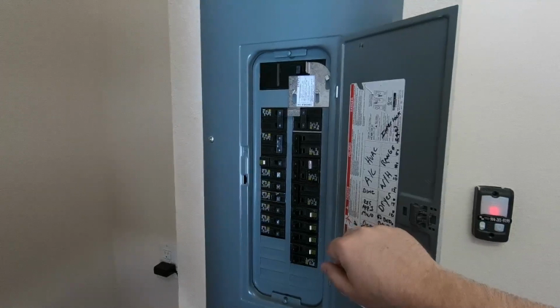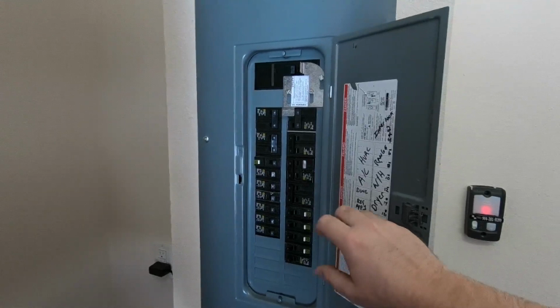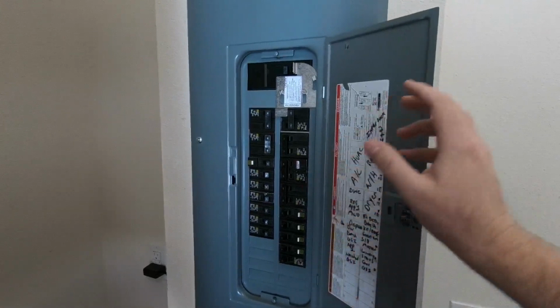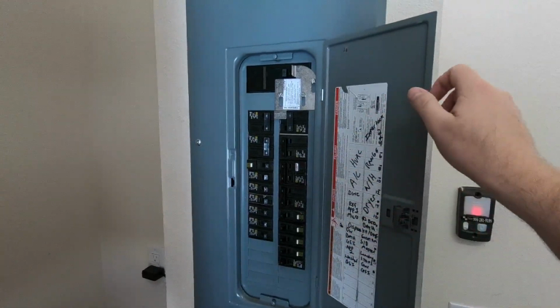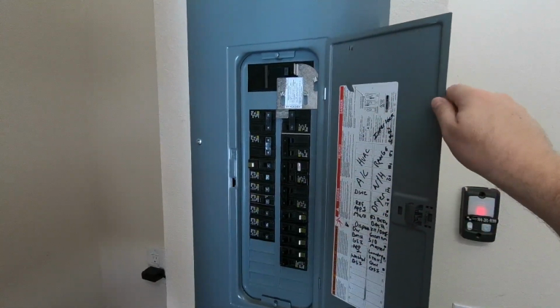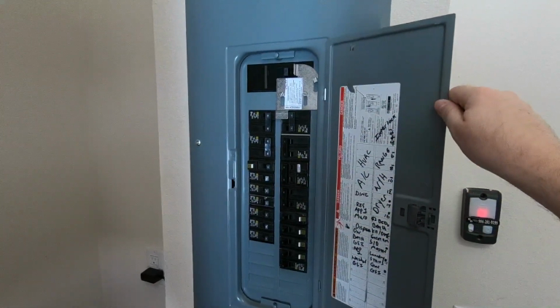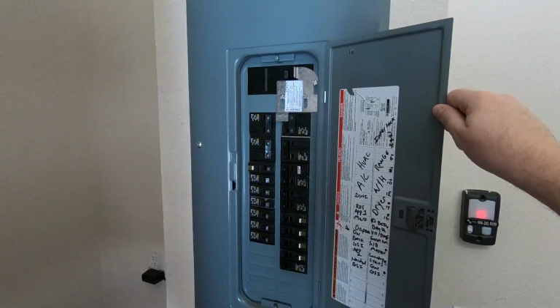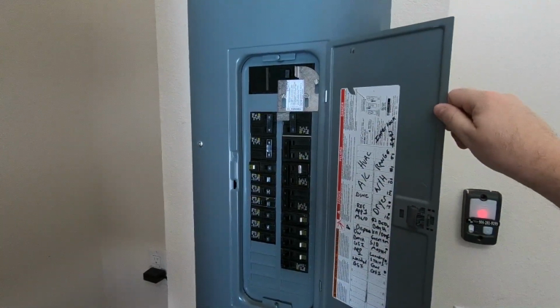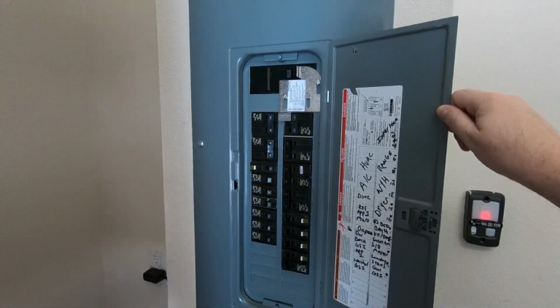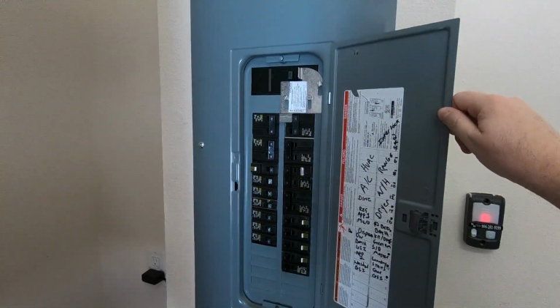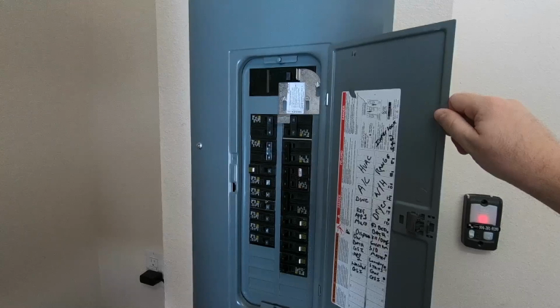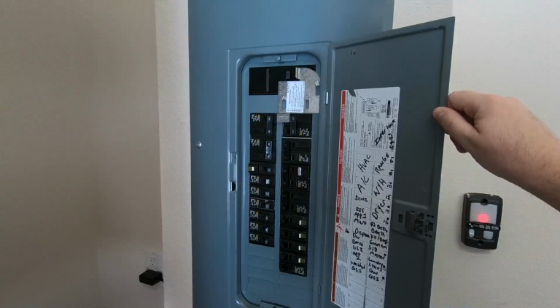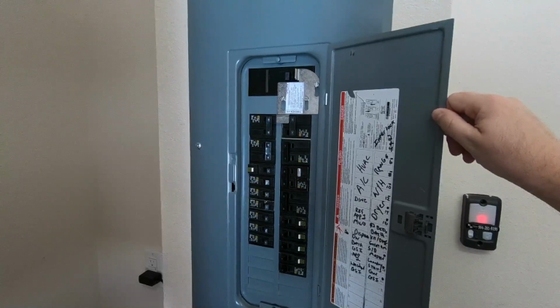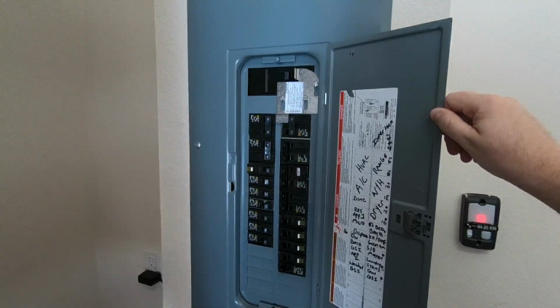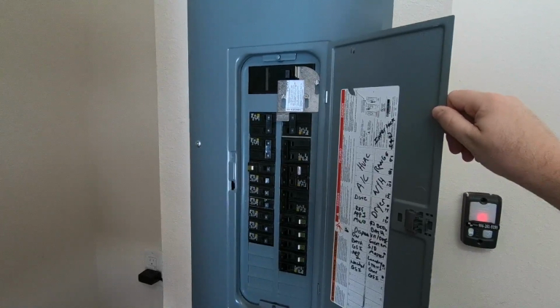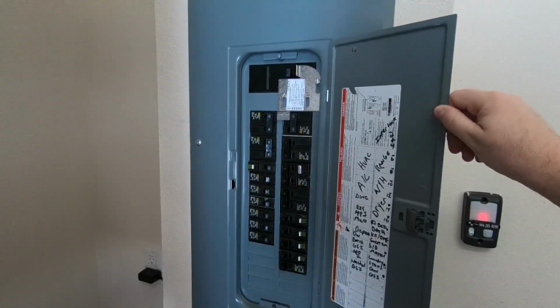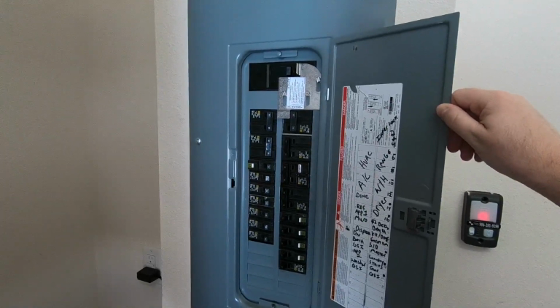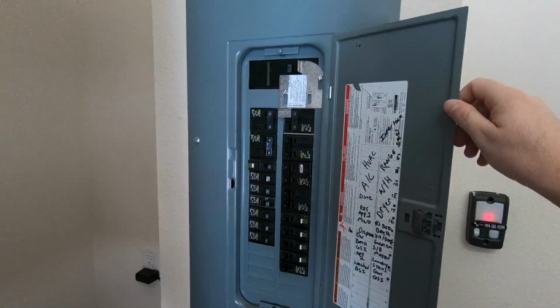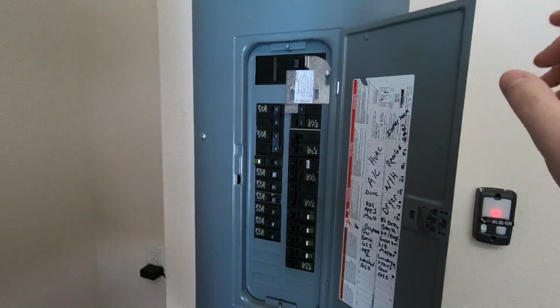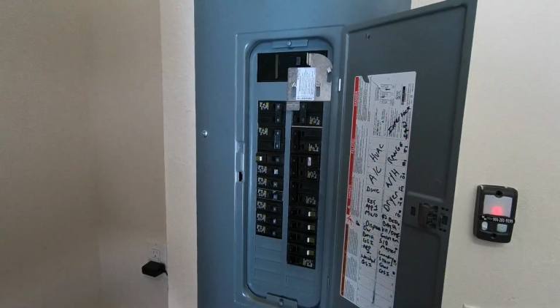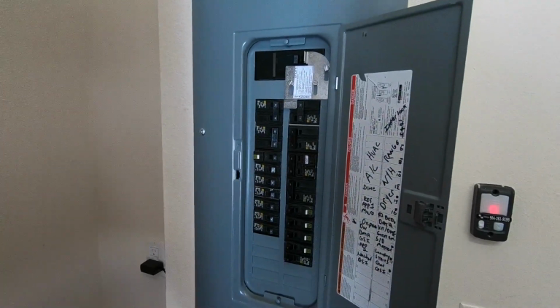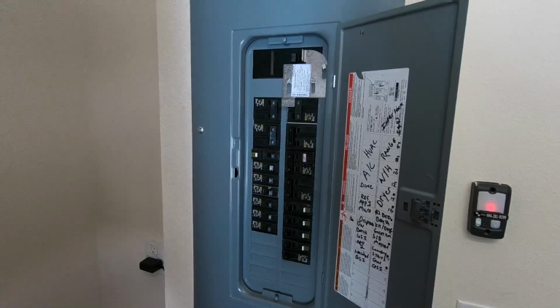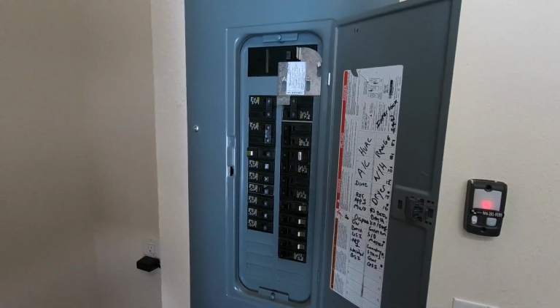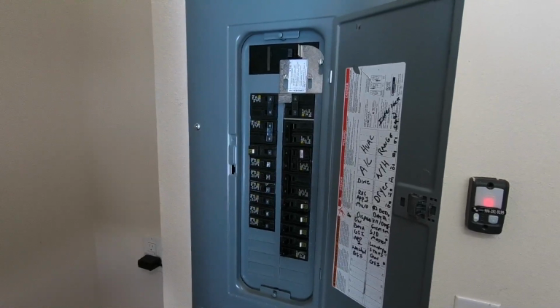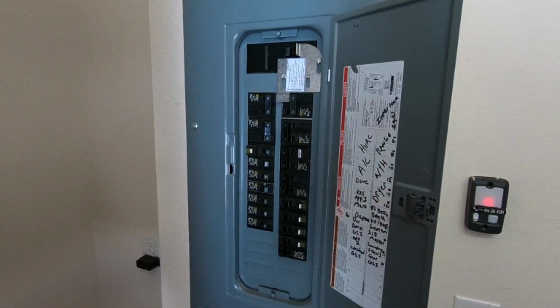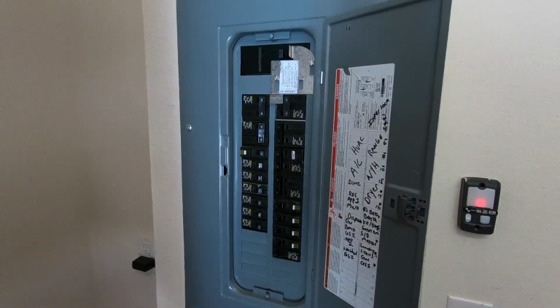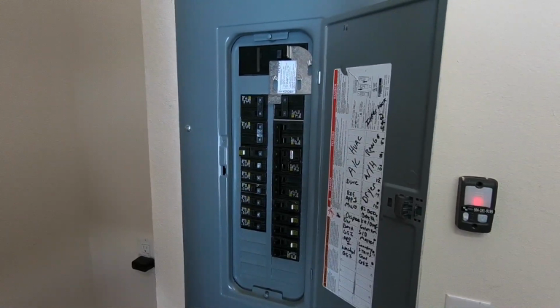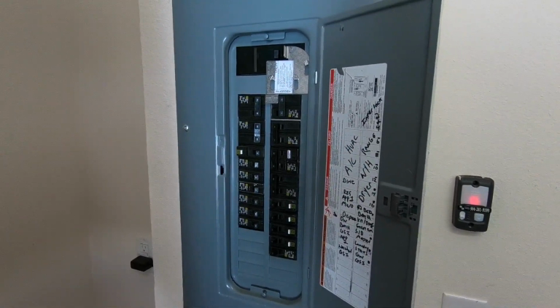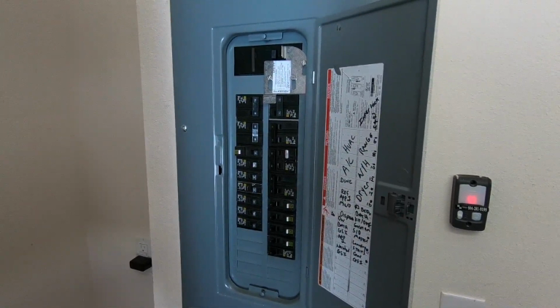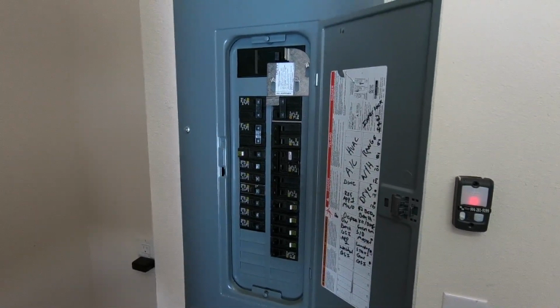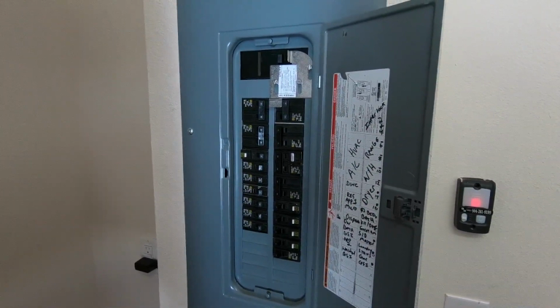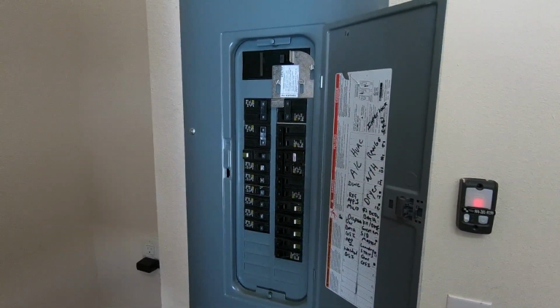I have purchased a Generac generator. It is 10,000 starting watts and 8,000 continuous watts. I live in a relatively small condo, so that should power pretty much everything I need — it'll give me my fans, refrigerators, TVs, Wi-Fi, all the necessities. But basically what this is: